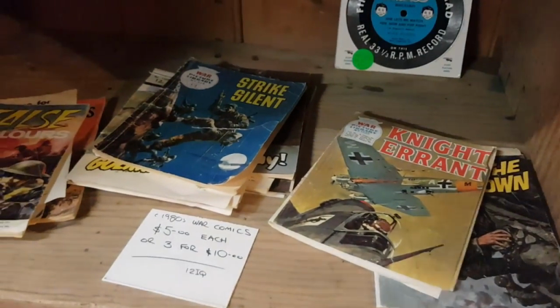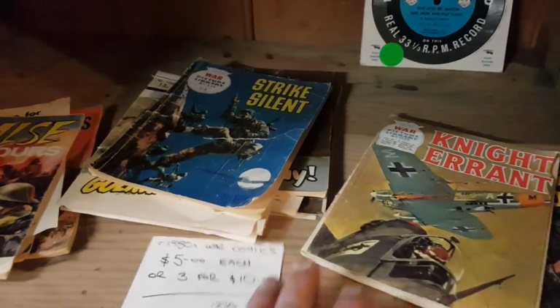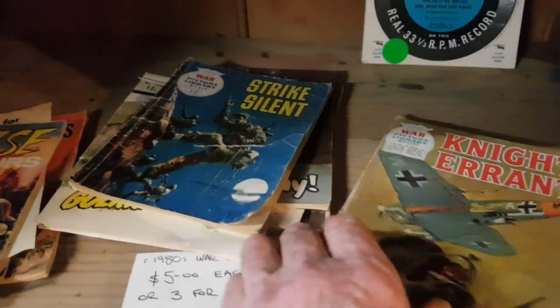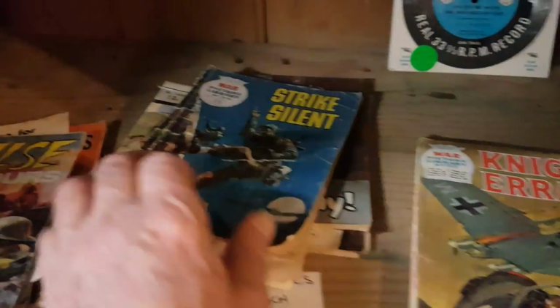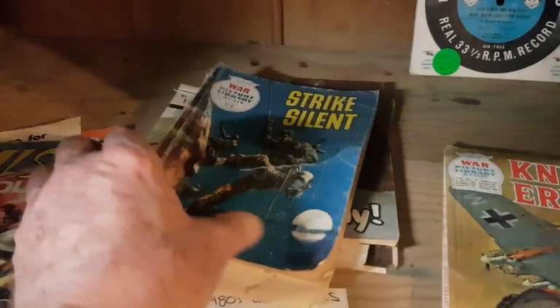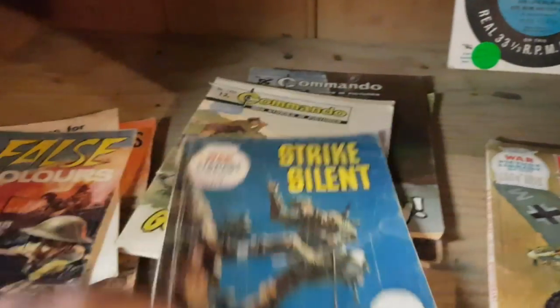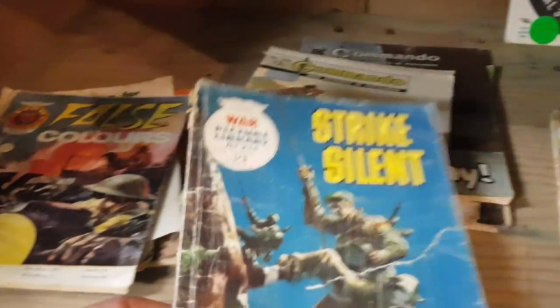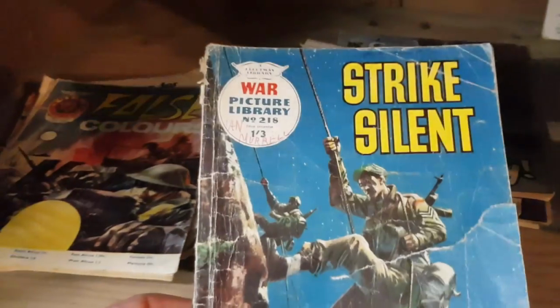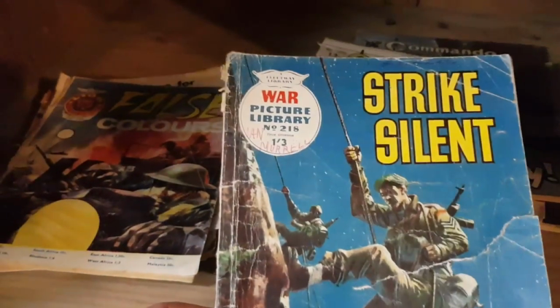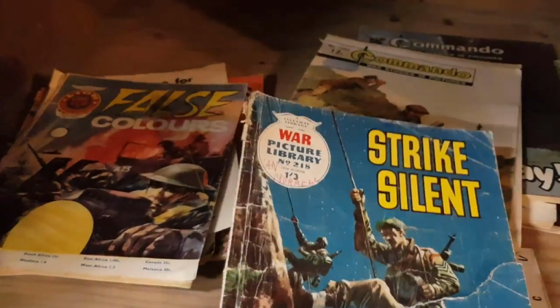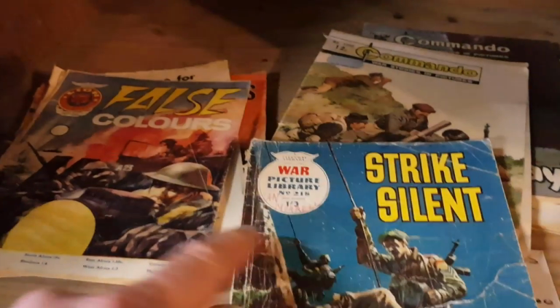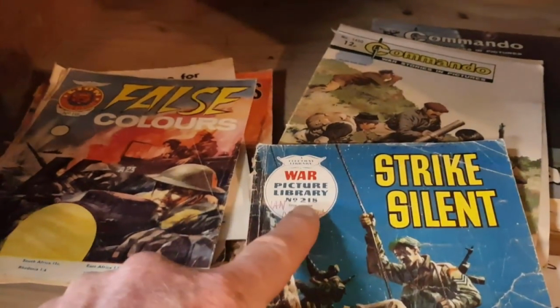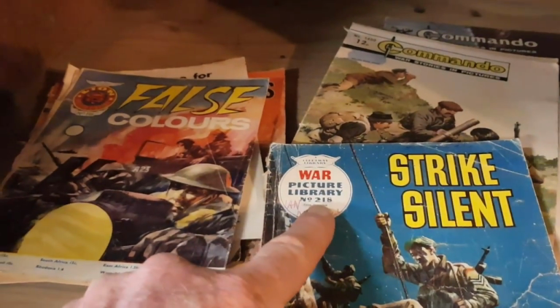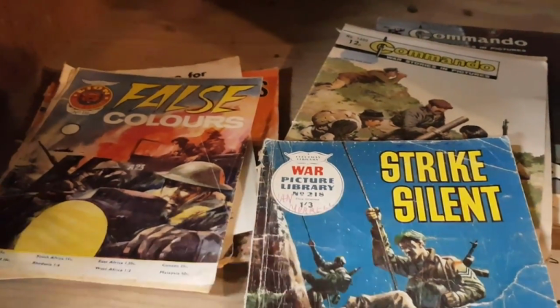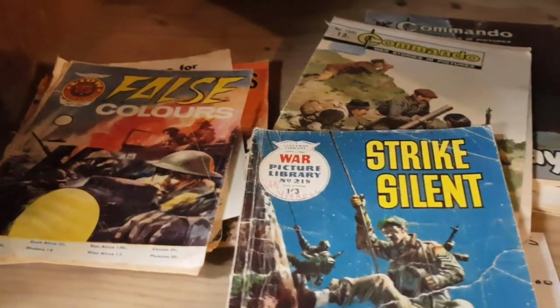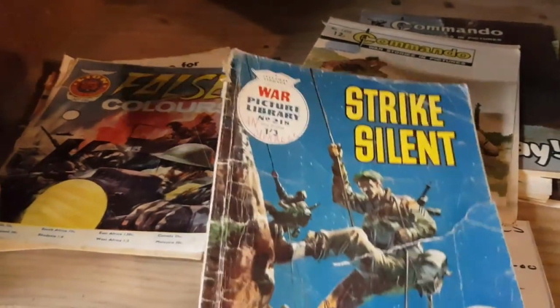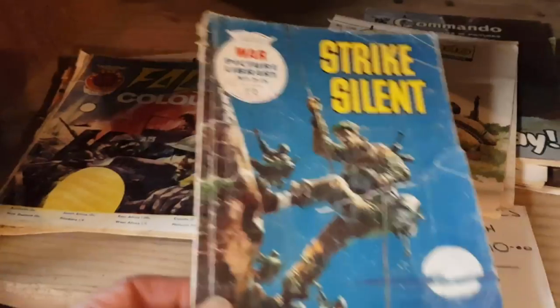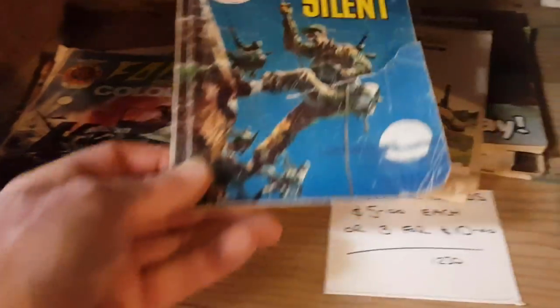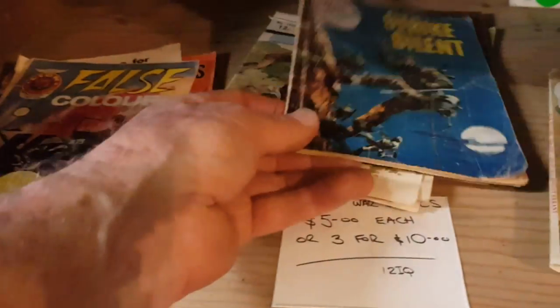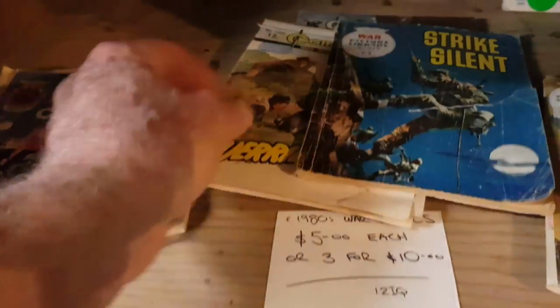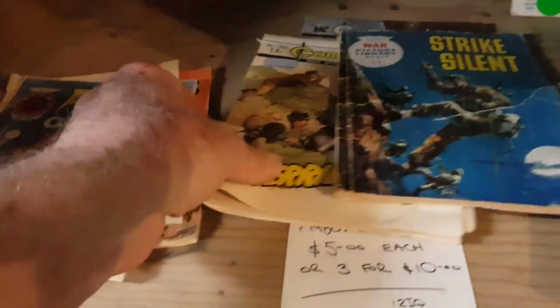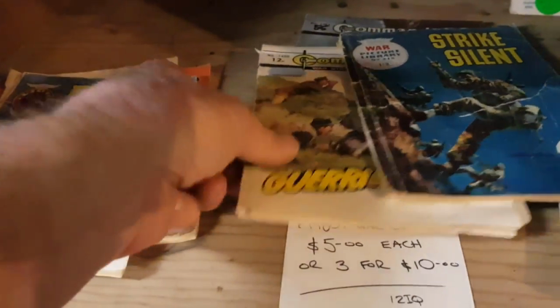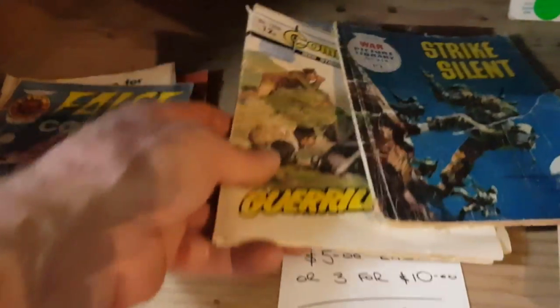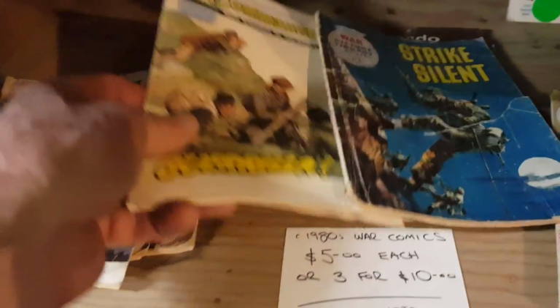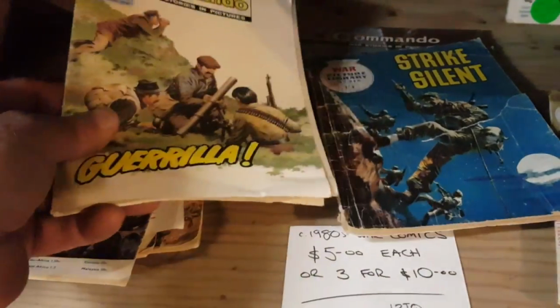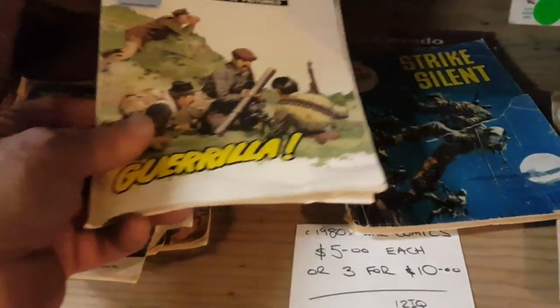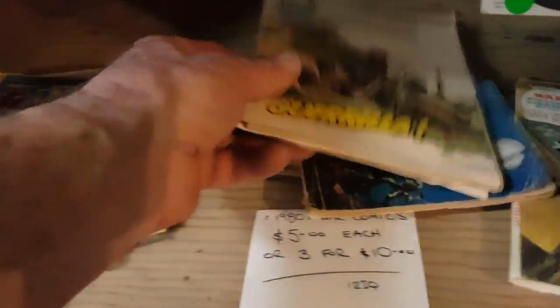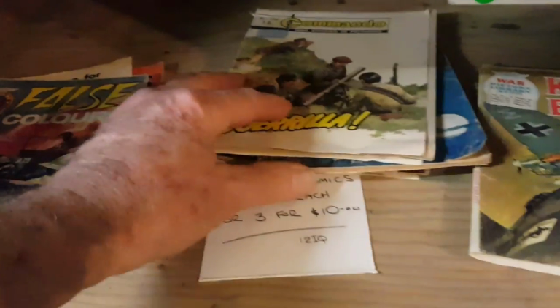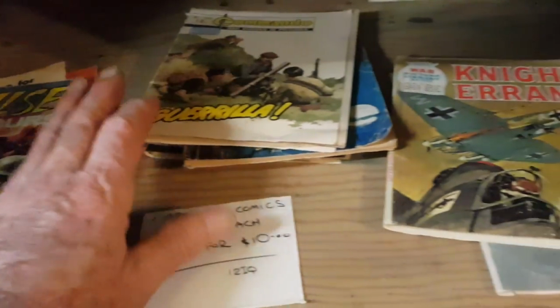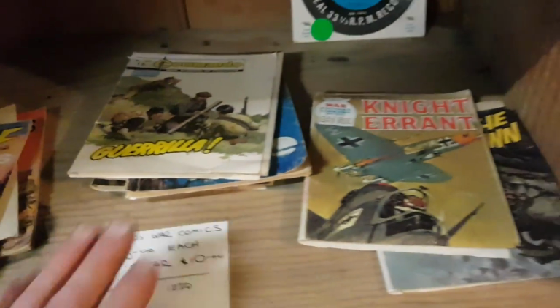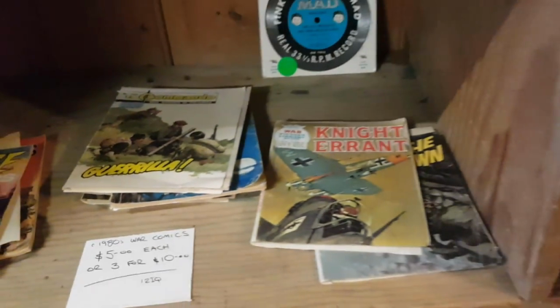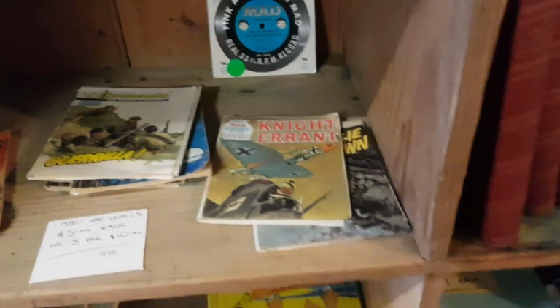We do need to check these. If they're in excellent condition and a very low number, it might be well worth checking eBay completed listings, because you could do a lot better than what I'm selling them at. But most of these are in a bit rough condition, and I don't think they're going to be particularly valuable.